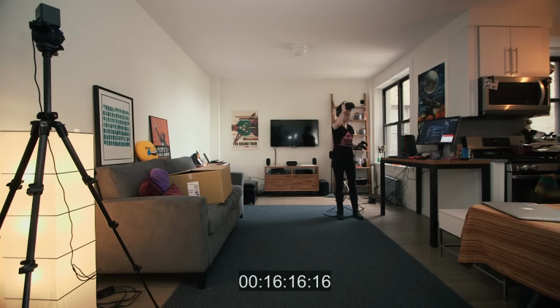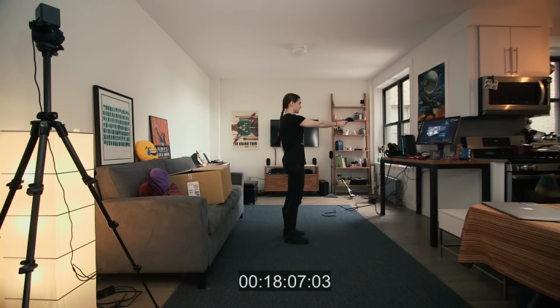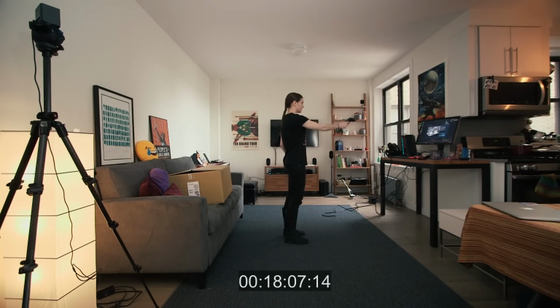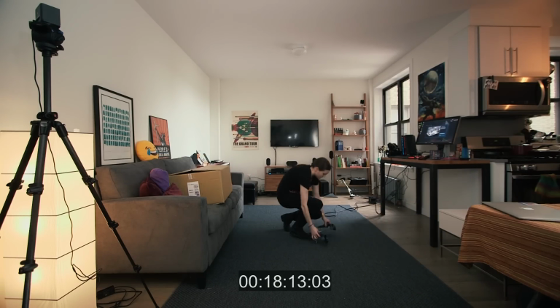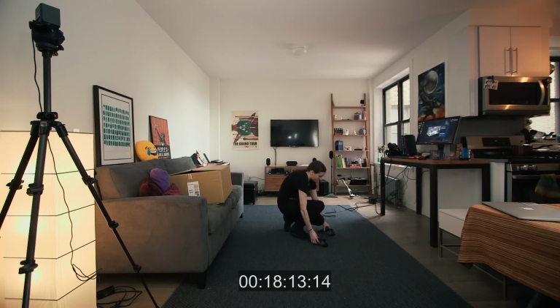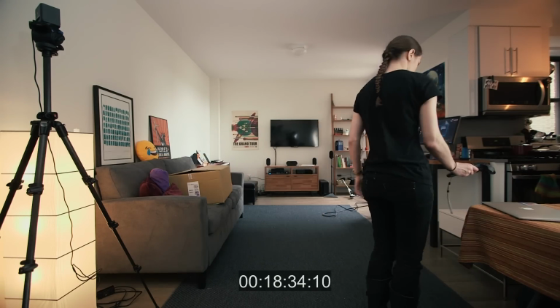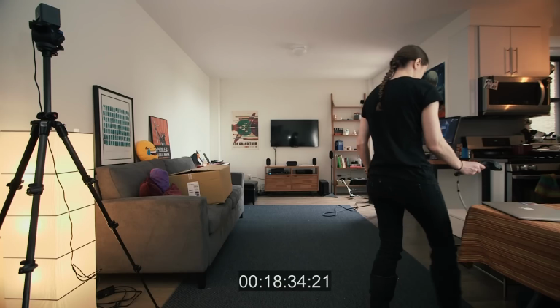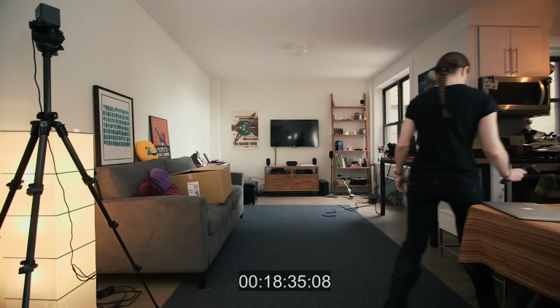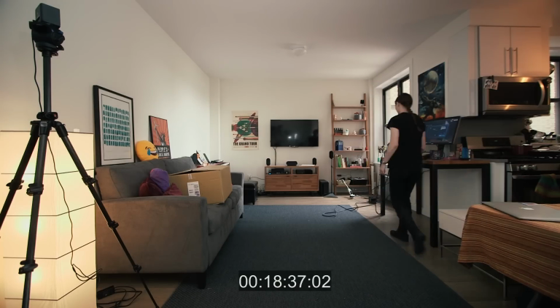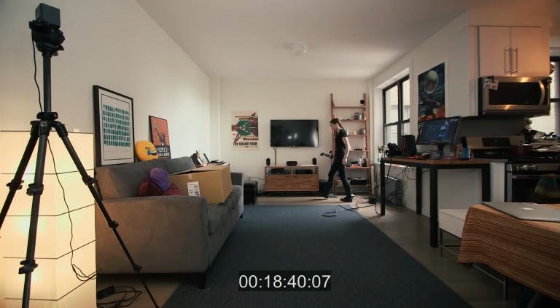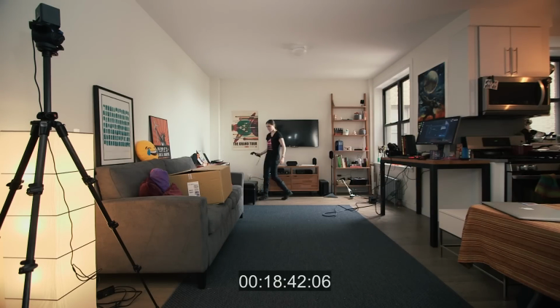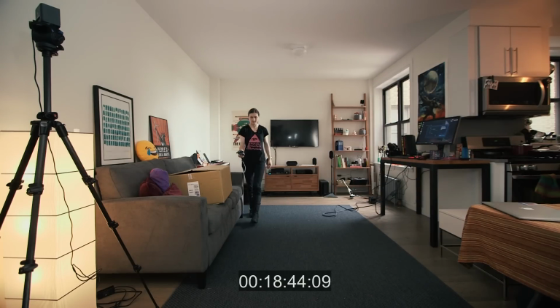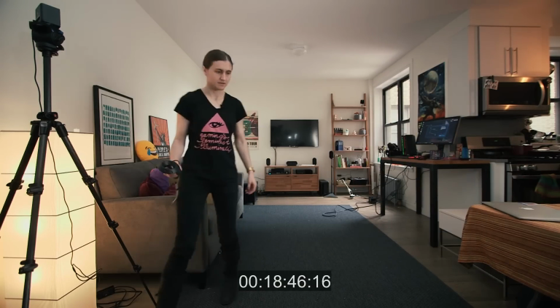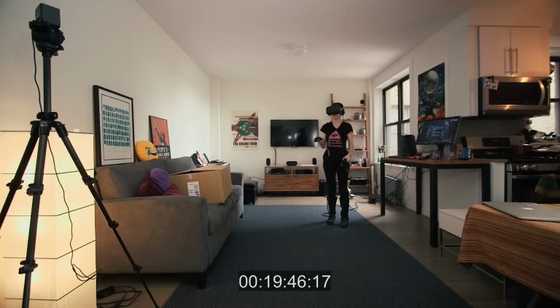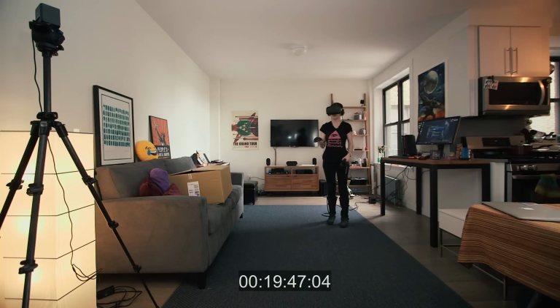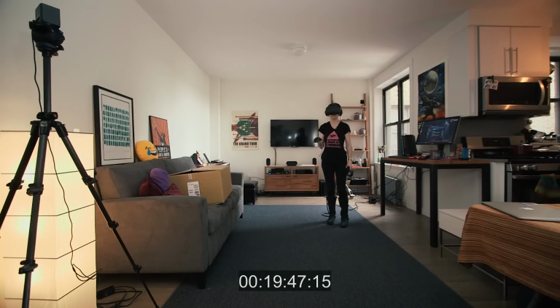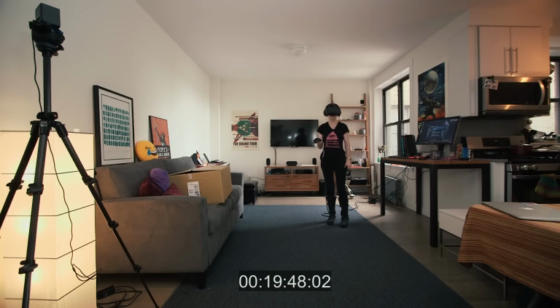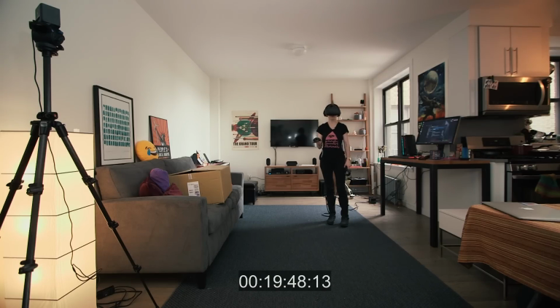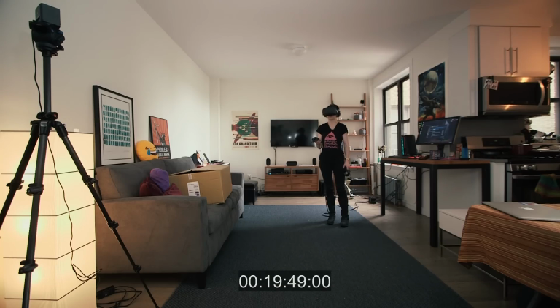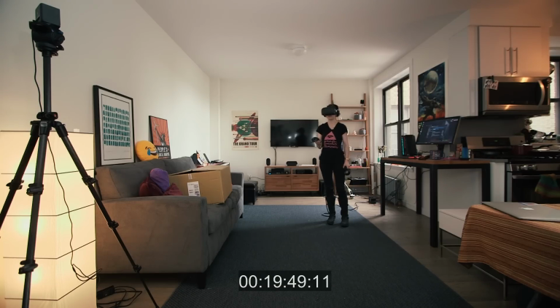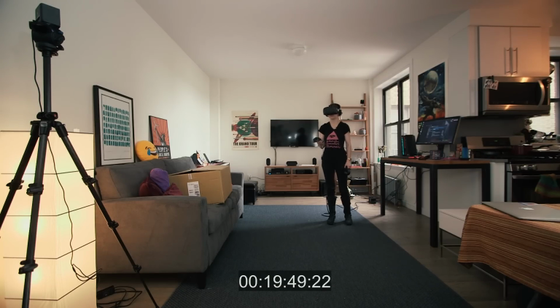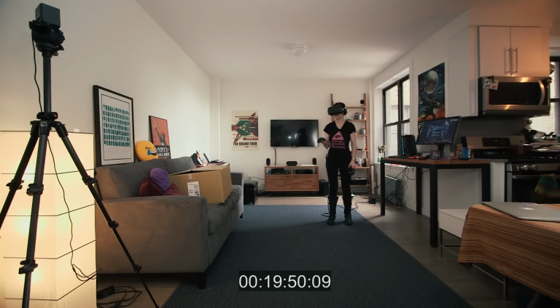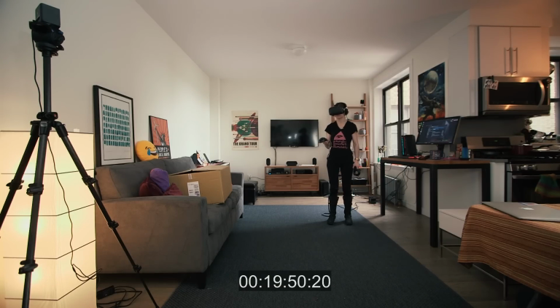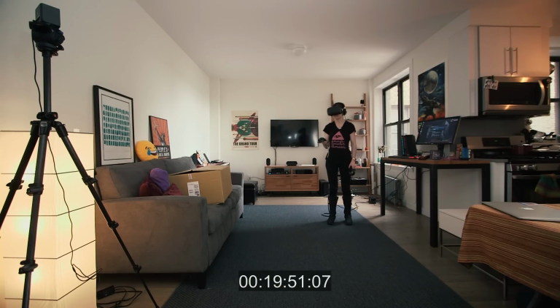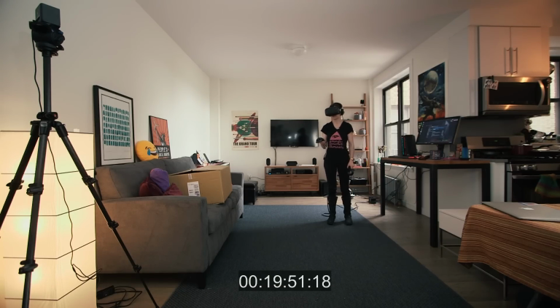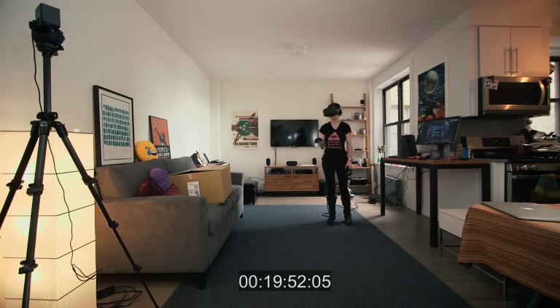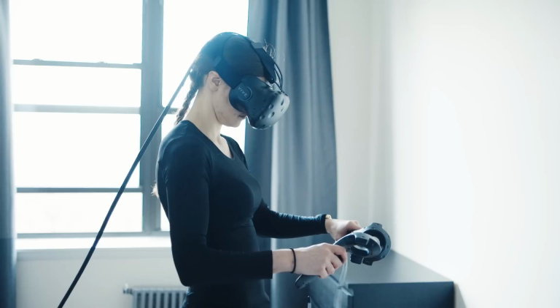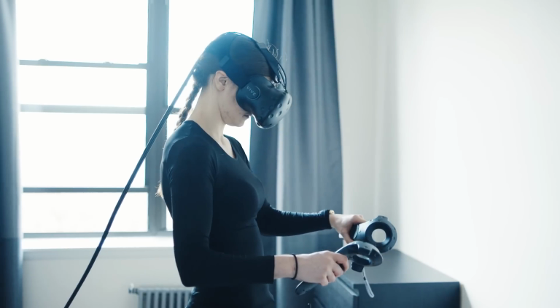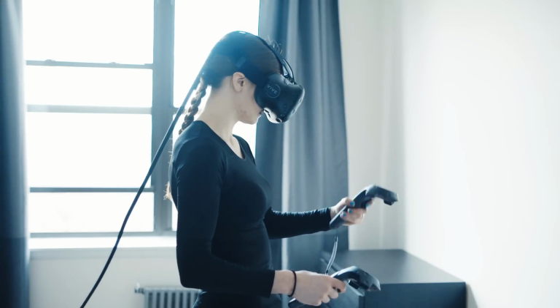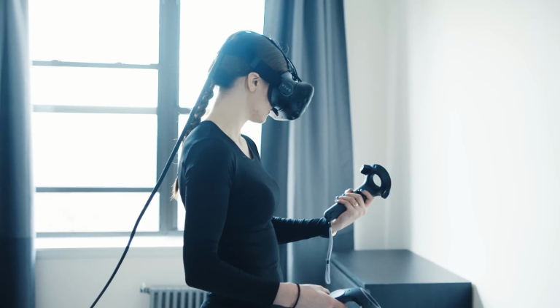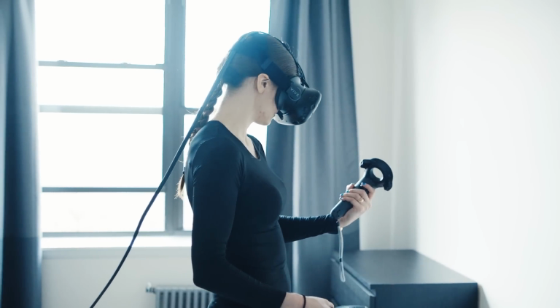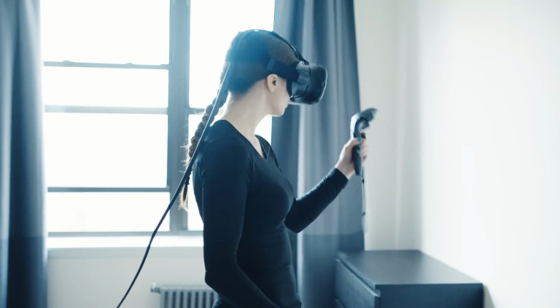For room-scale experiences, you trace around the entire play space with a motion controller, and SteamVR sets up chaperone lines to match it. That went pretty smoothly — very smooth for the Vive. This all takes some time, but it's worth it.